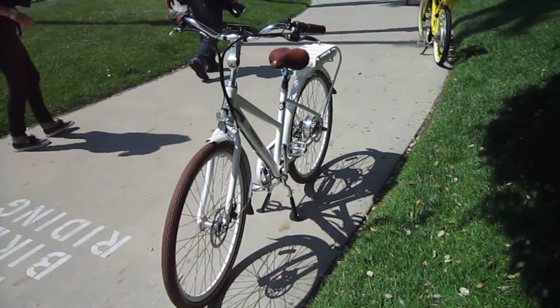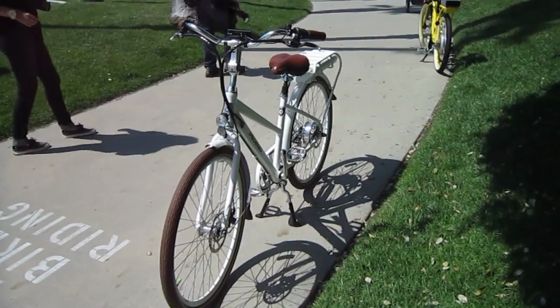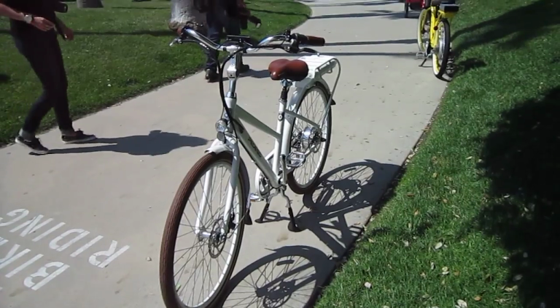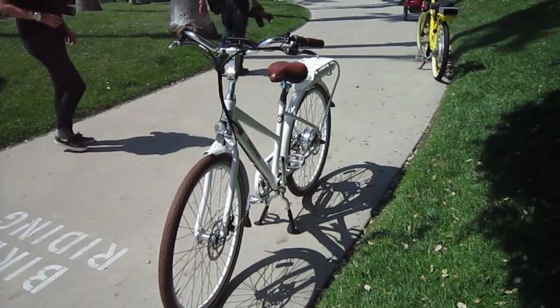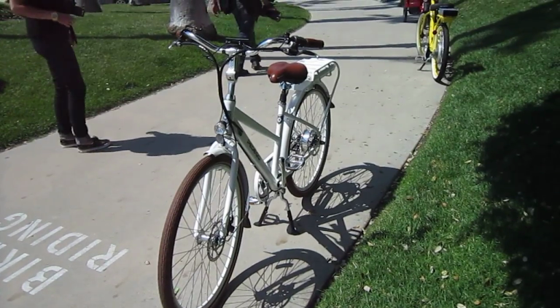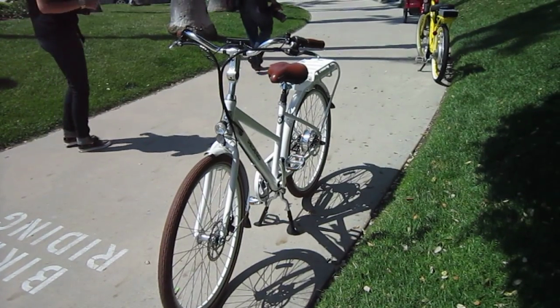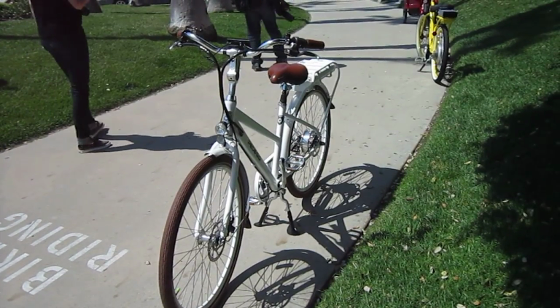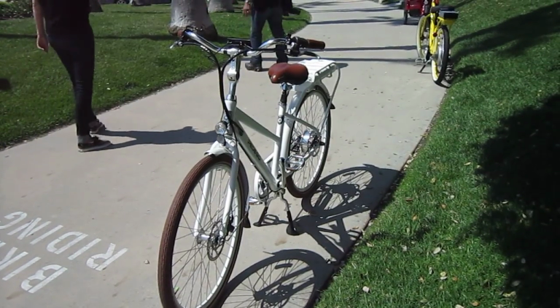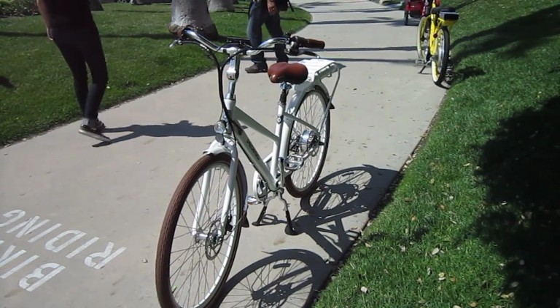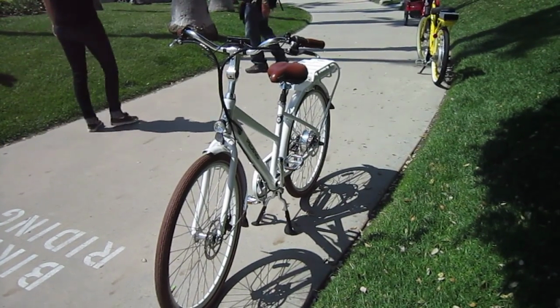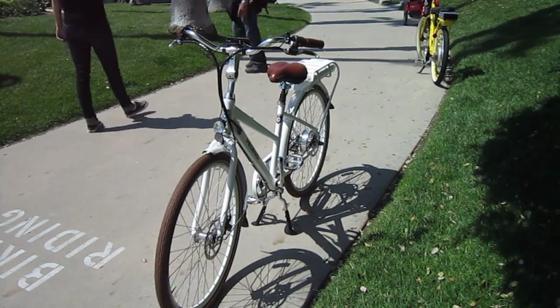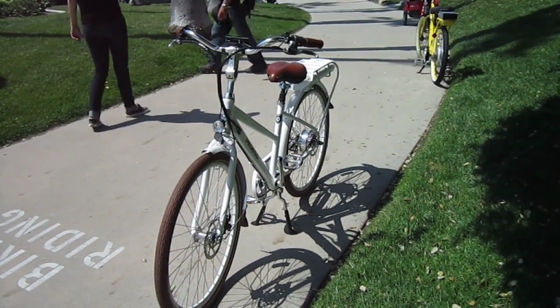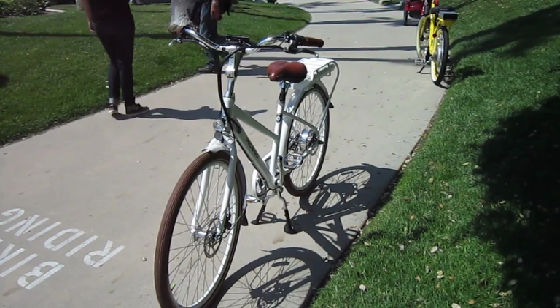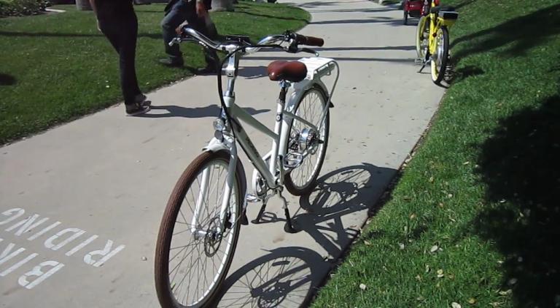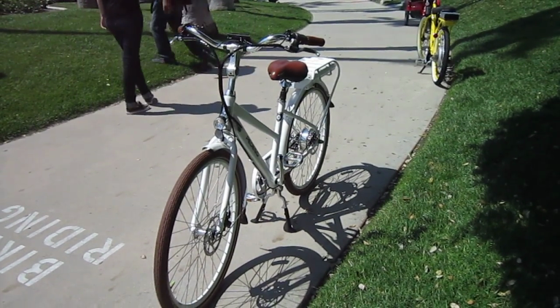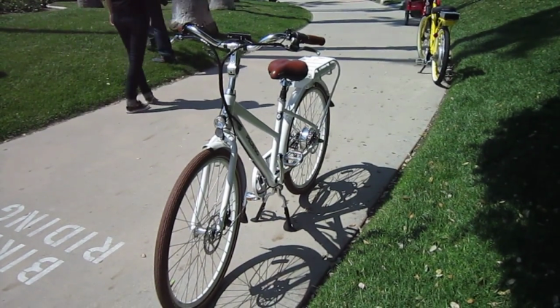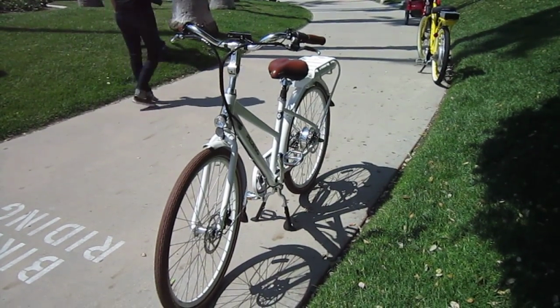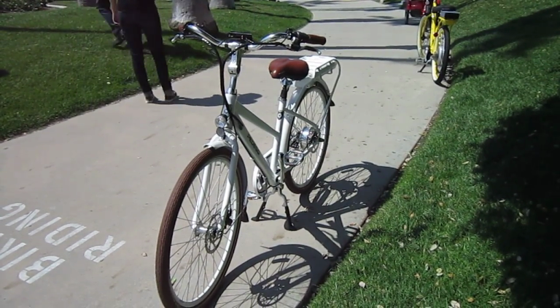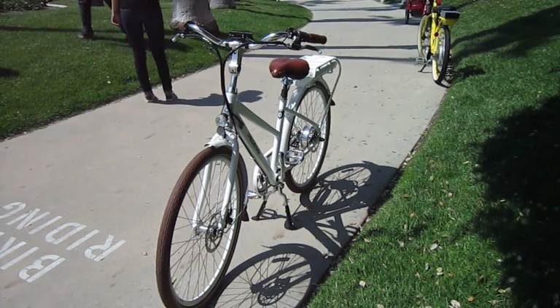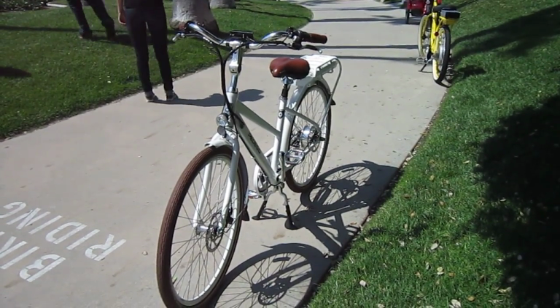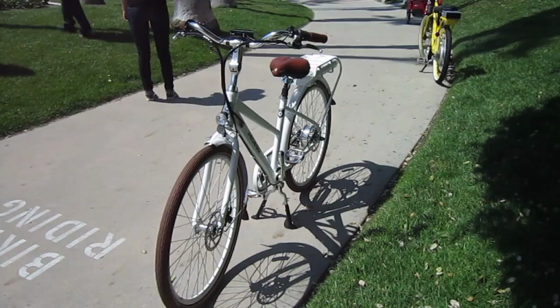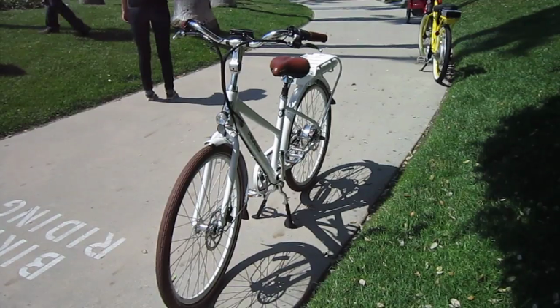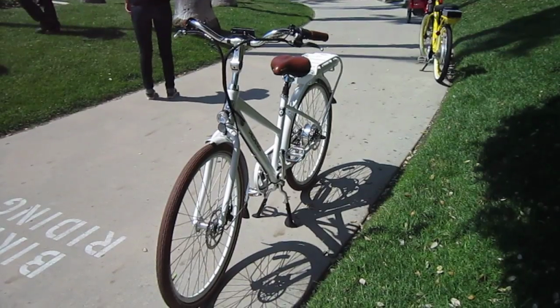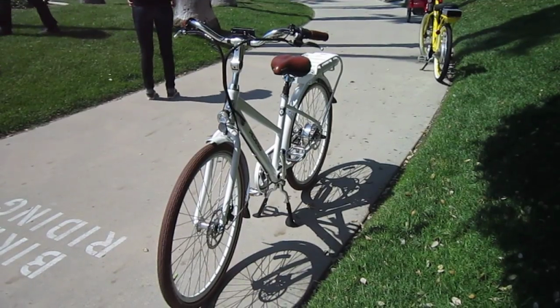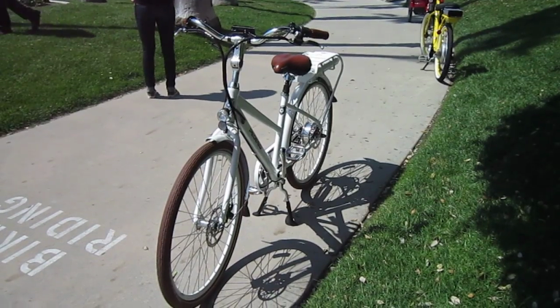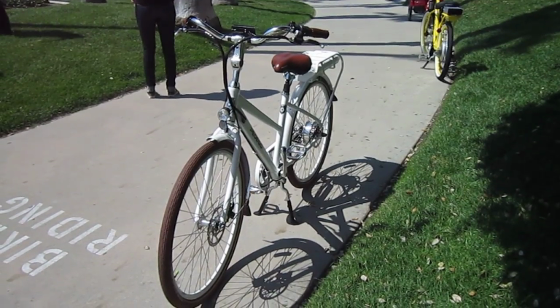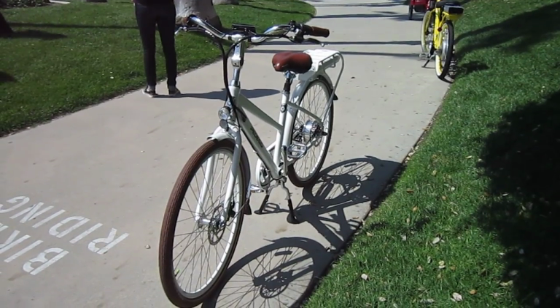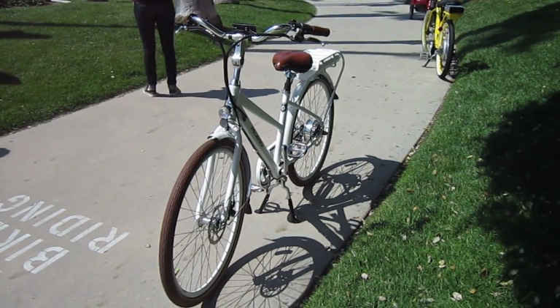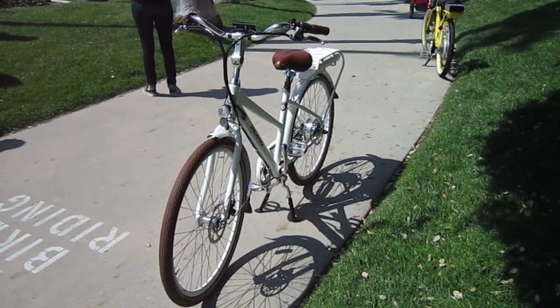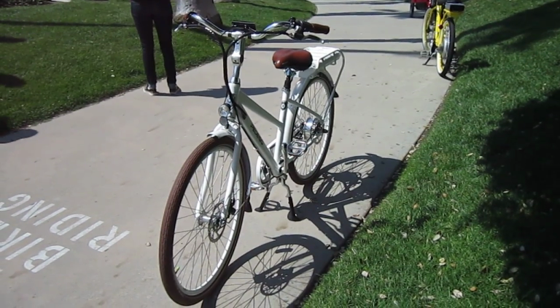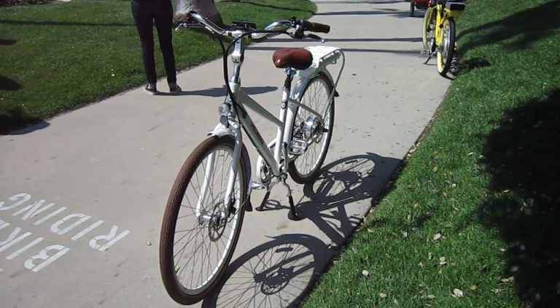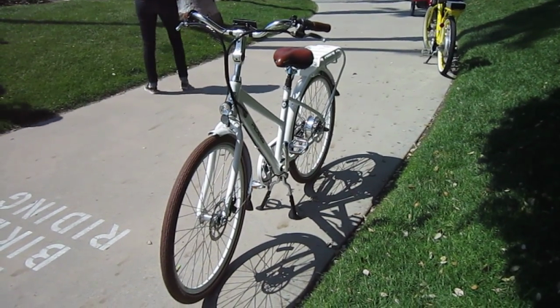Got some great looks, lot of power, pedelec and throttle, full disc brakes. Remember to Google me, Turbo Bob's Bicycle Blog. Thanks.